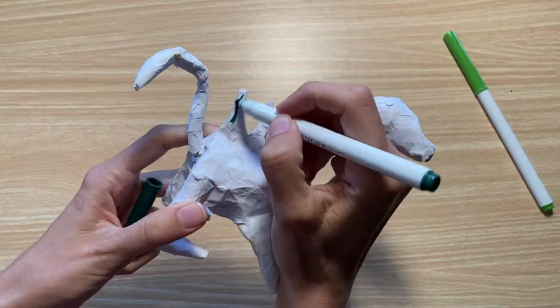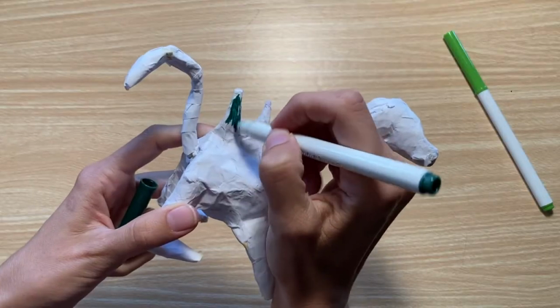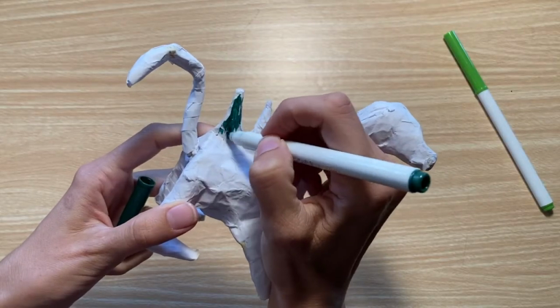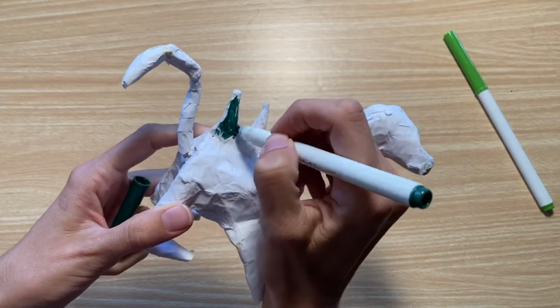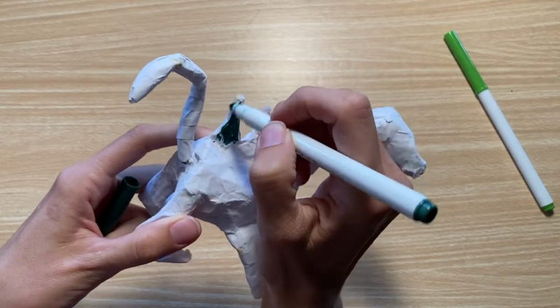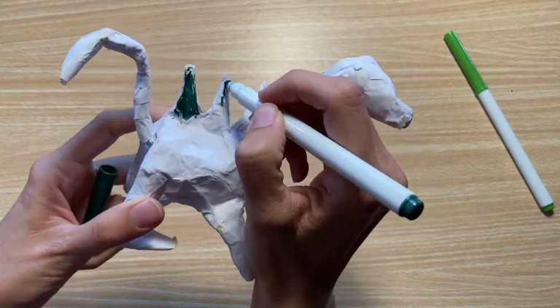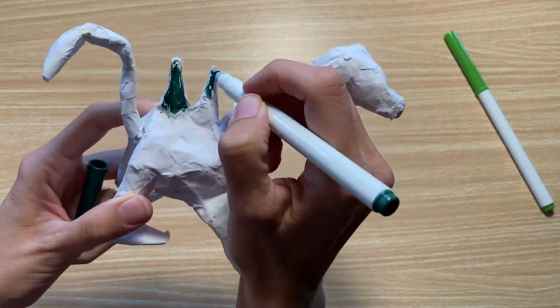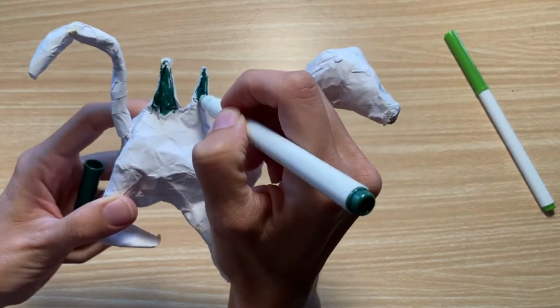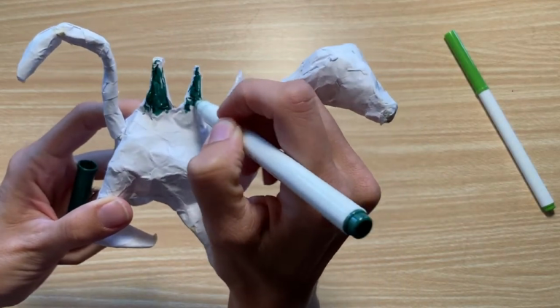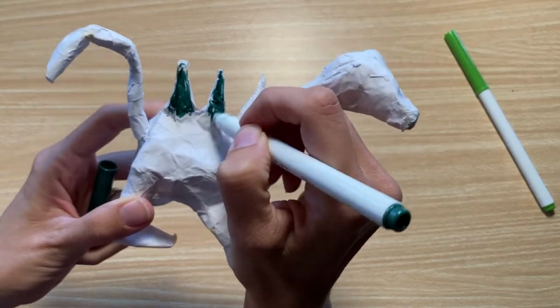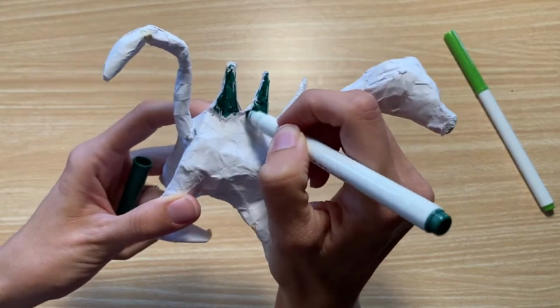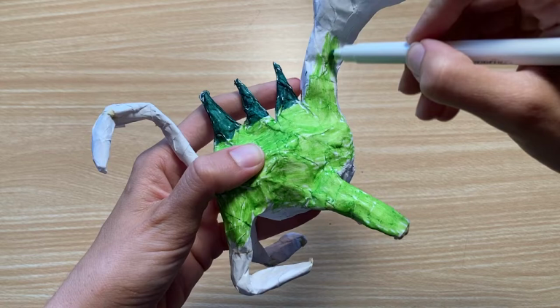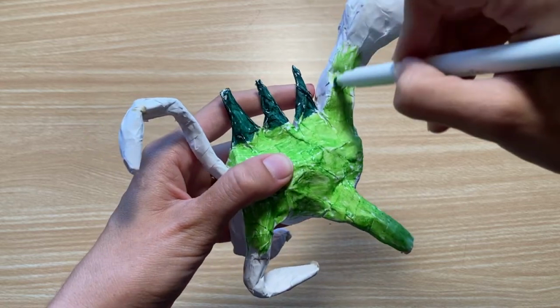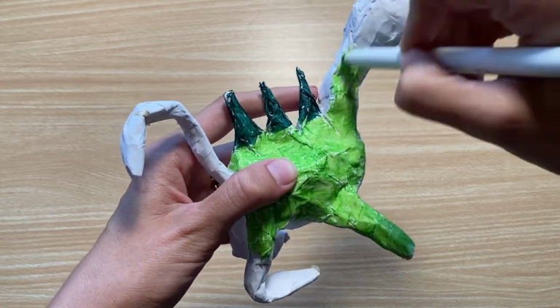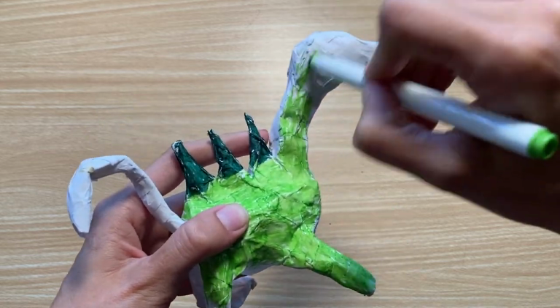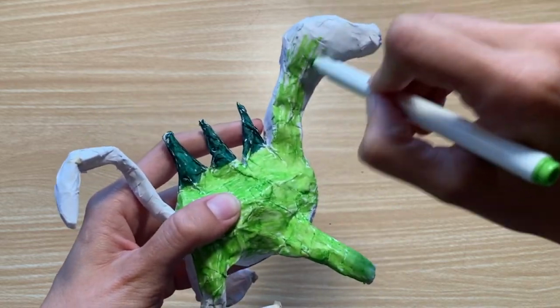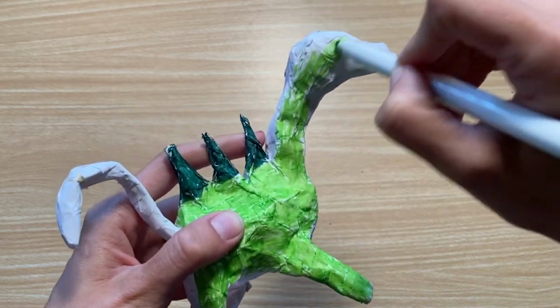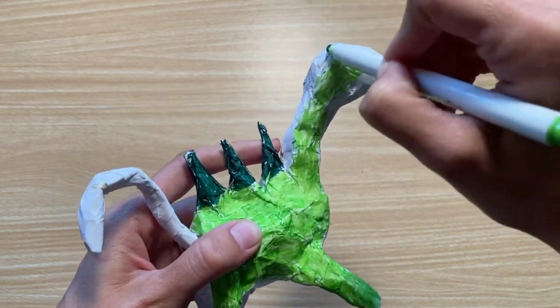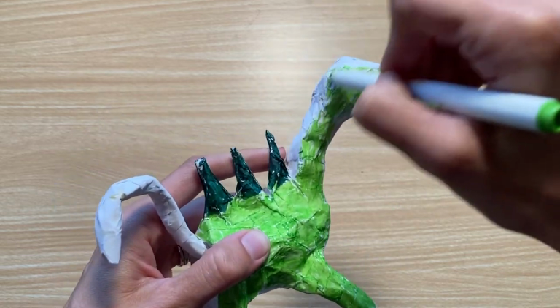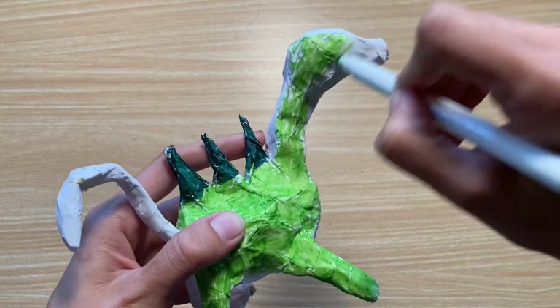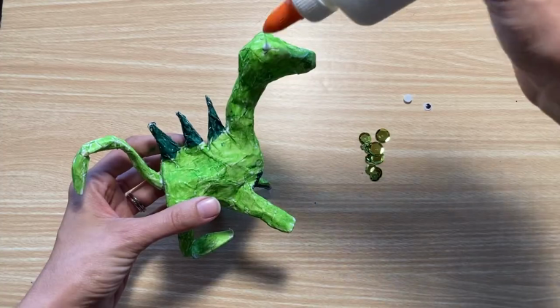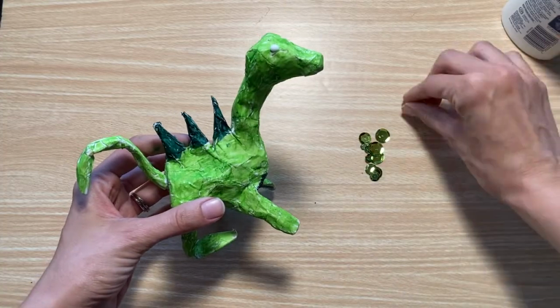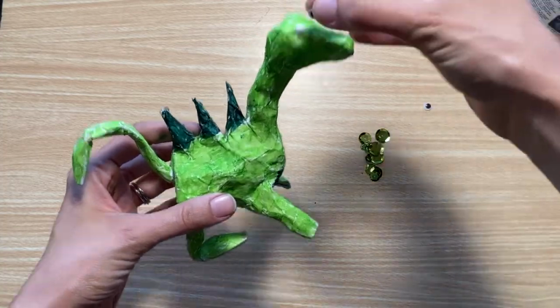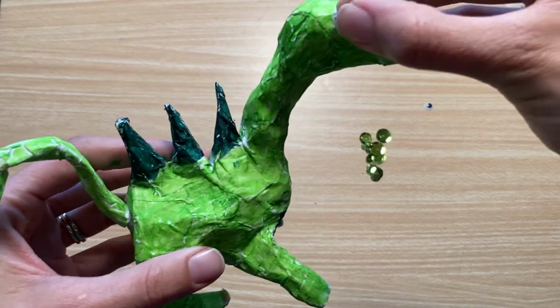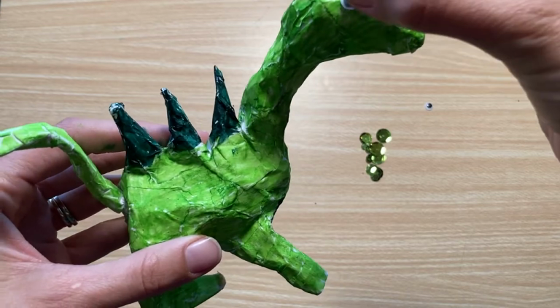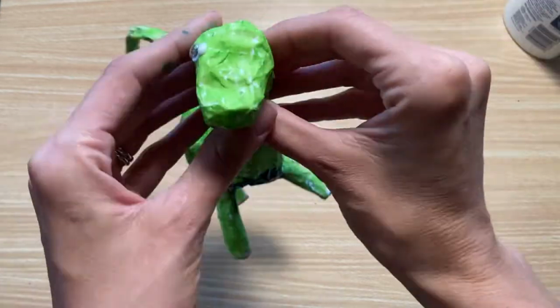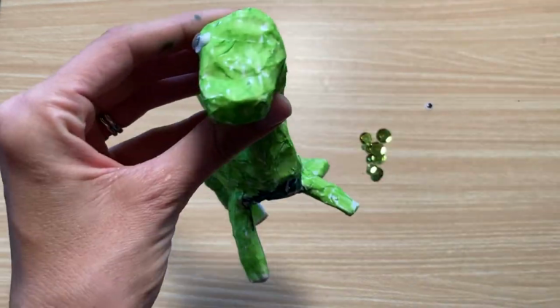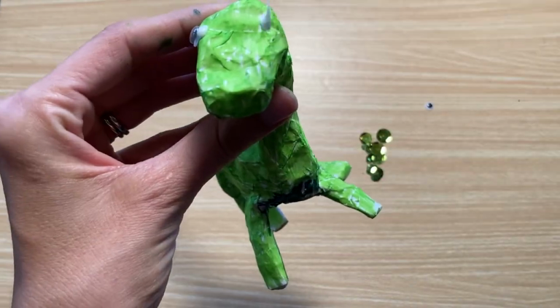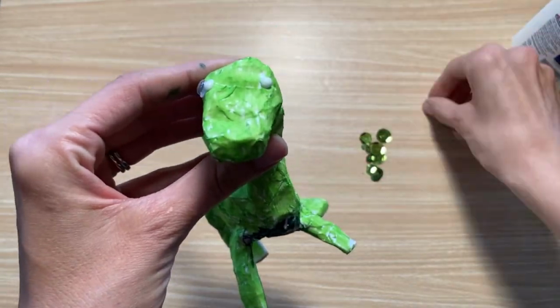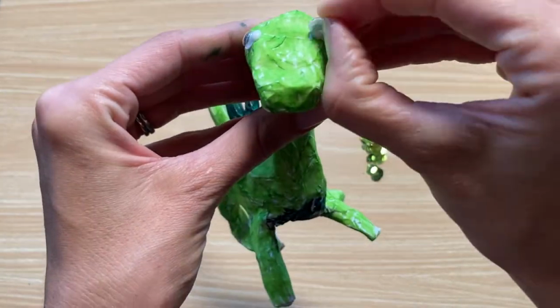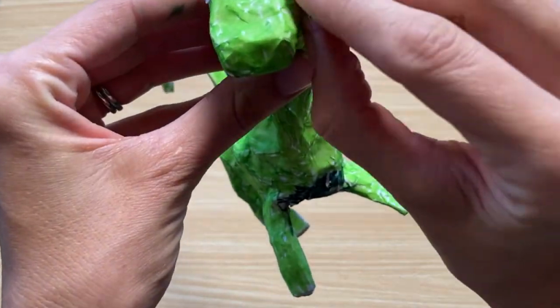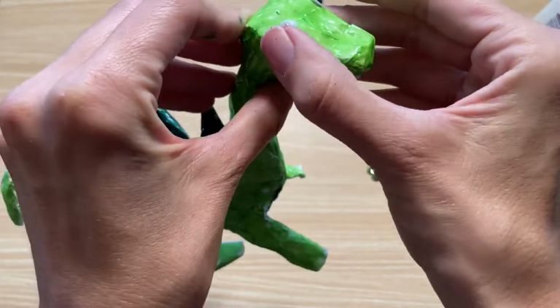Give your creature a few hours to dry and then decorate it using either markers or paint. You can also add accessories like googly eyes, sequins, feathers, or glitter.